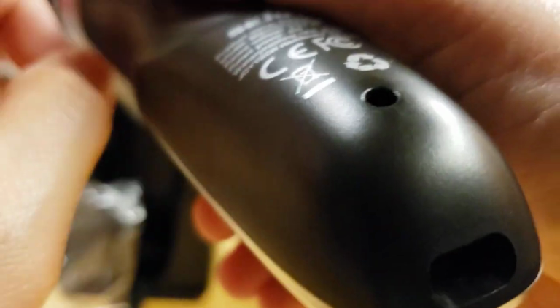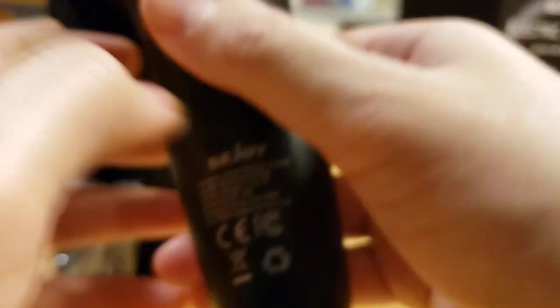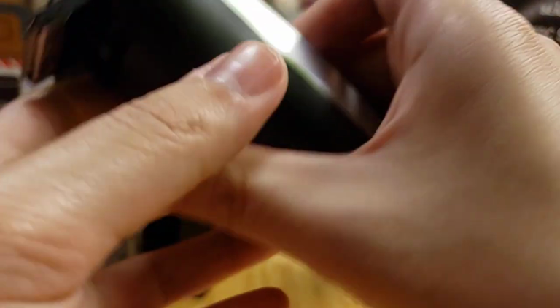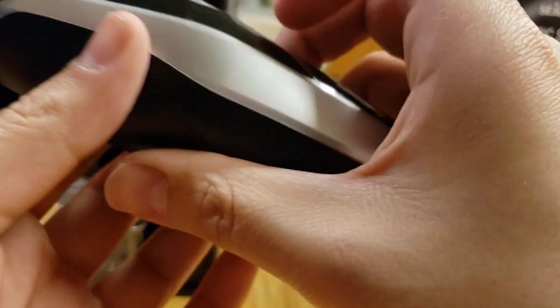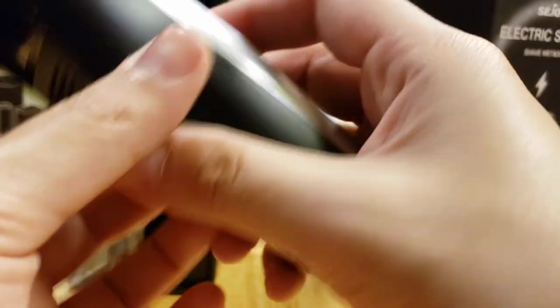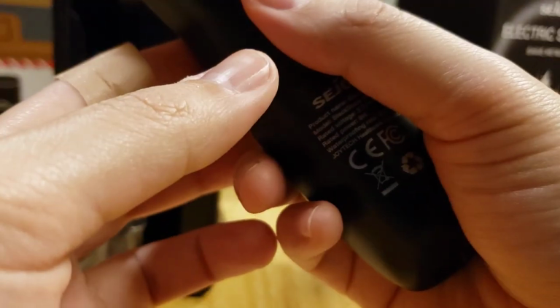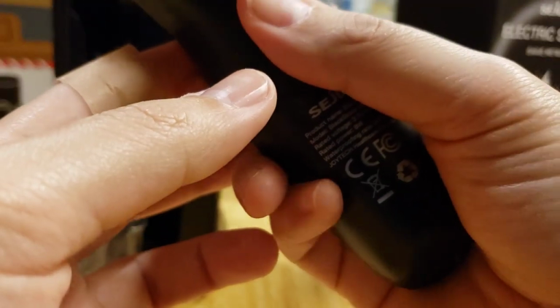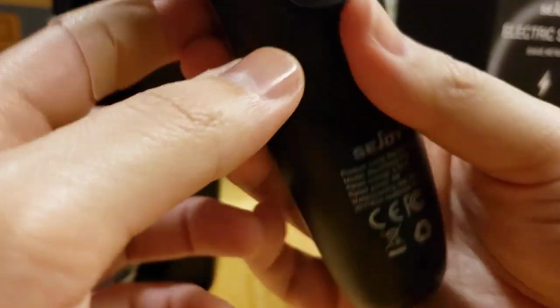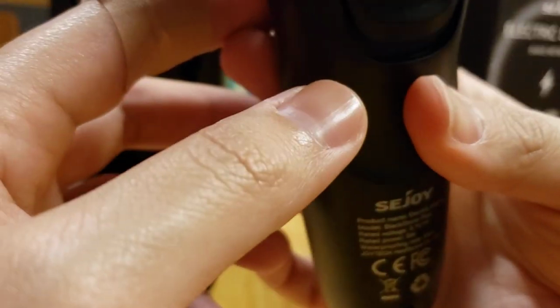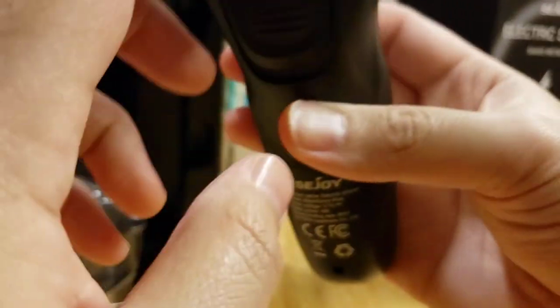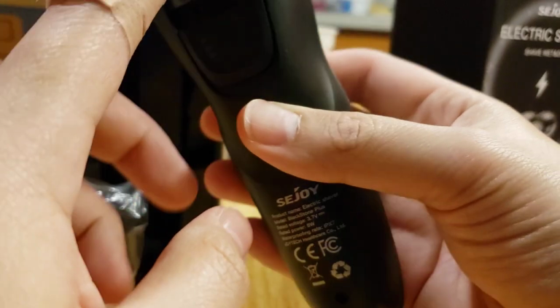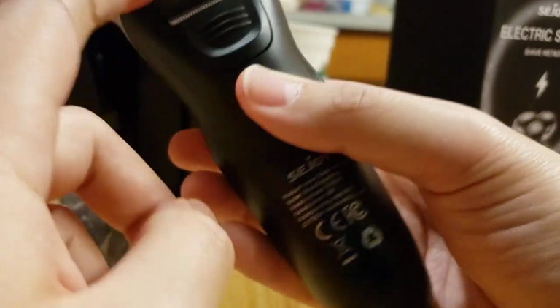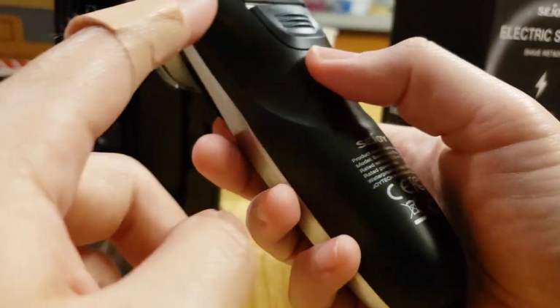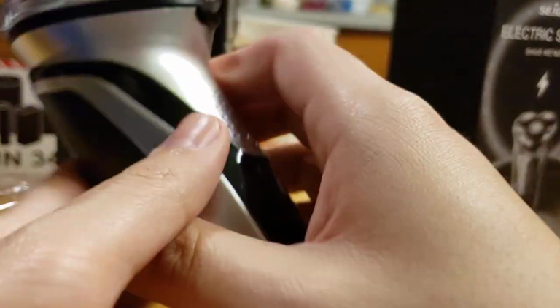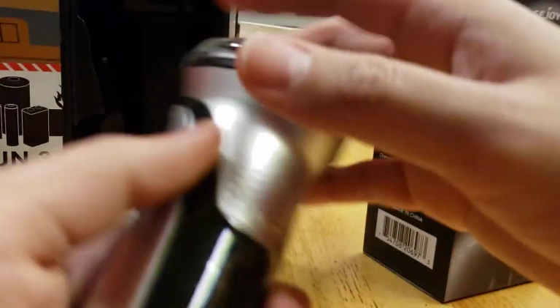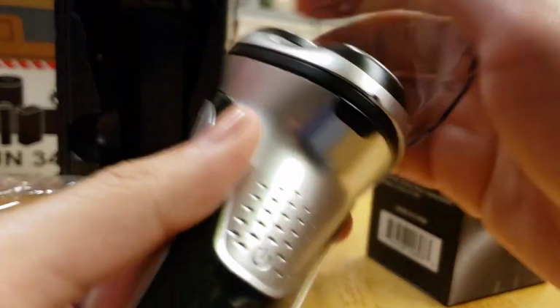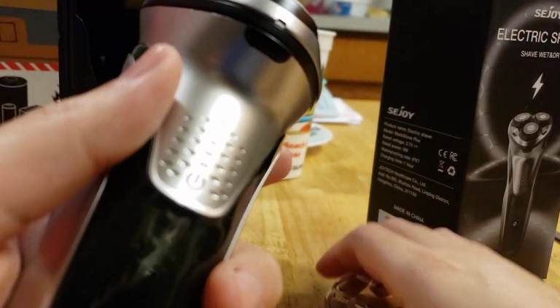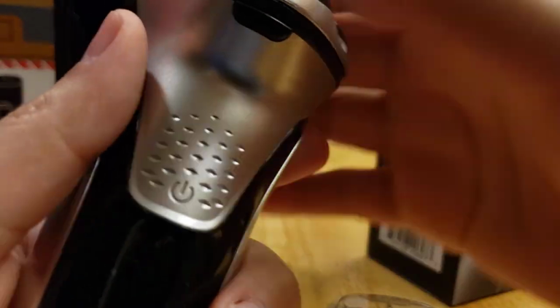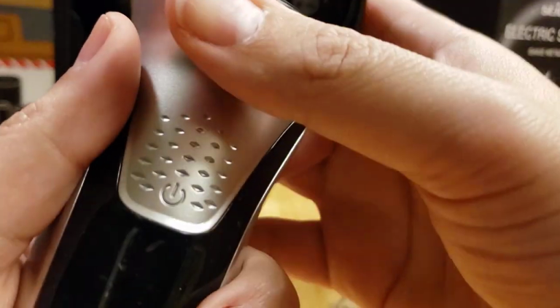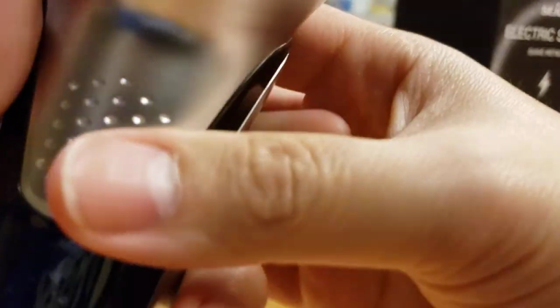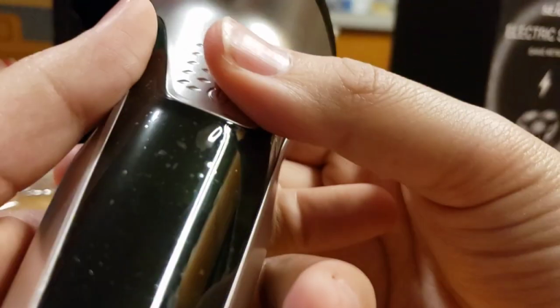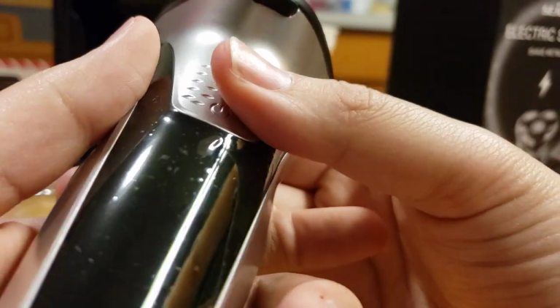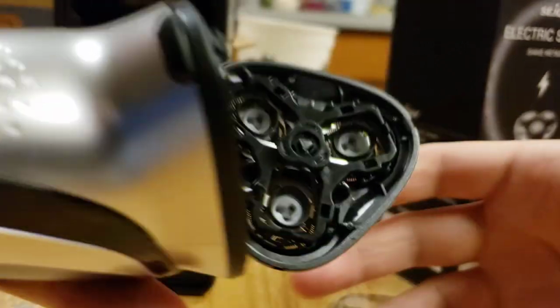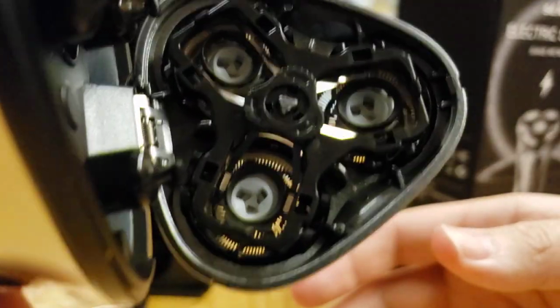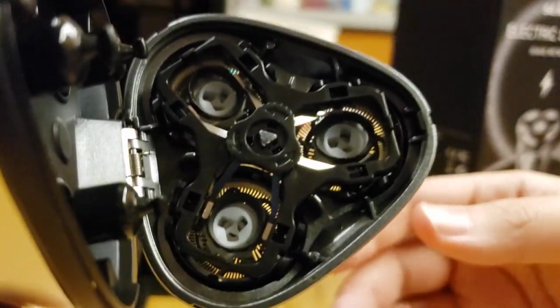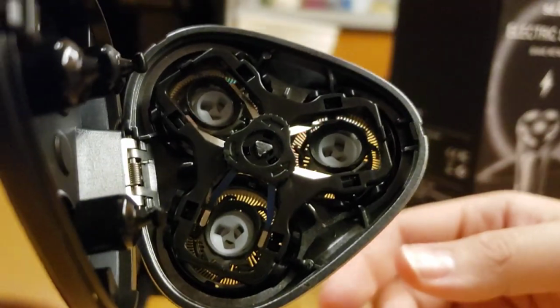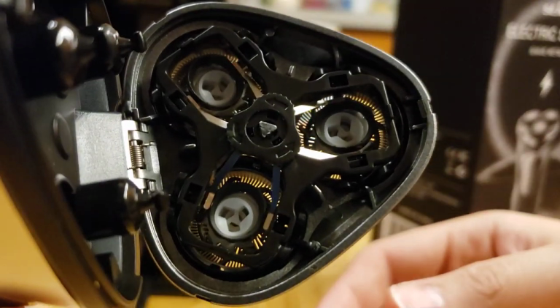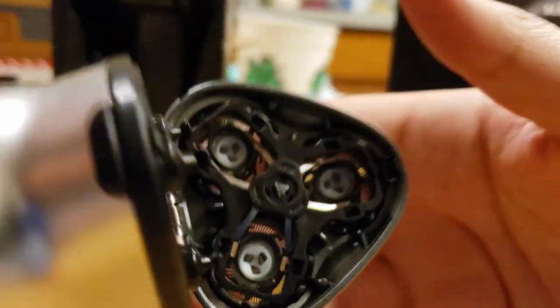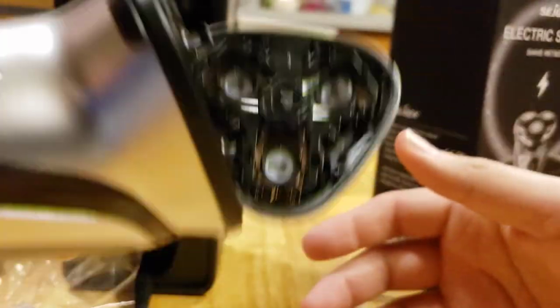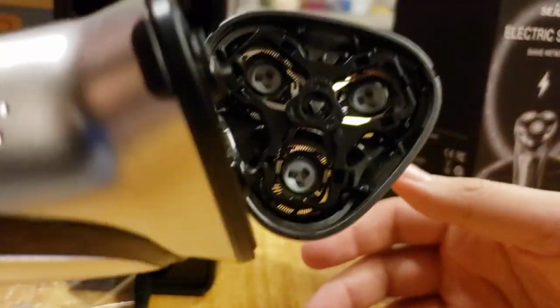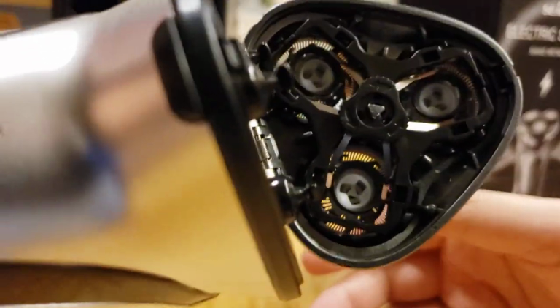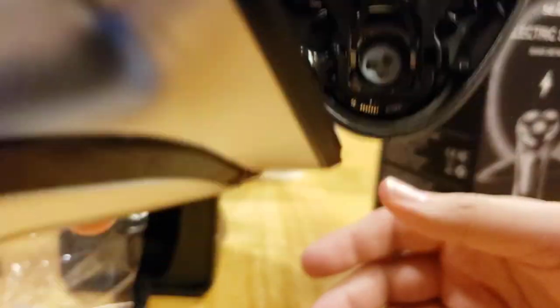The trimmer is kind of small, though. But I mean, better than nothing. Convenient. Let's see the inside now. So here are the blades on the inside, if you can't see them. We're not going to move it, obviously.